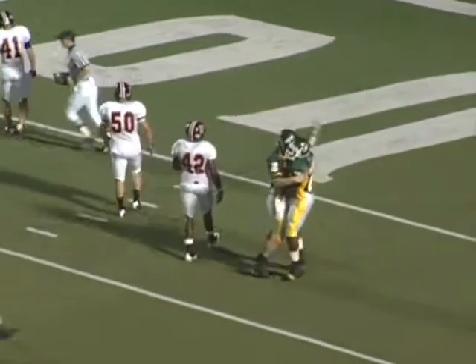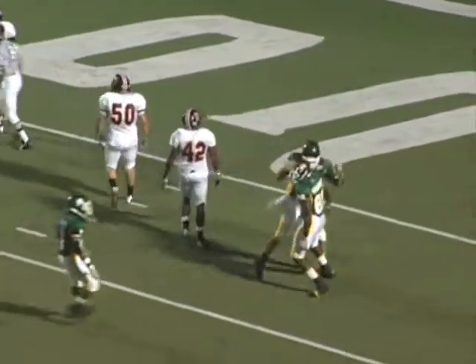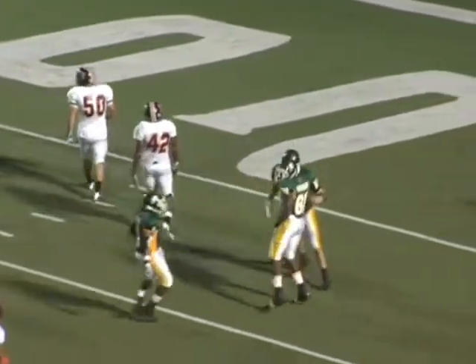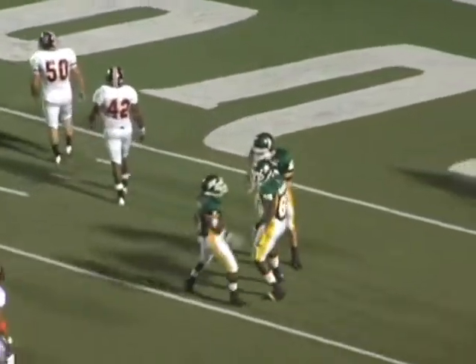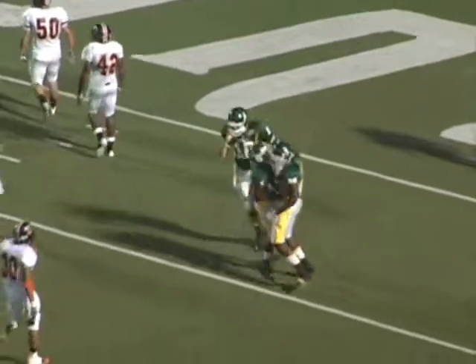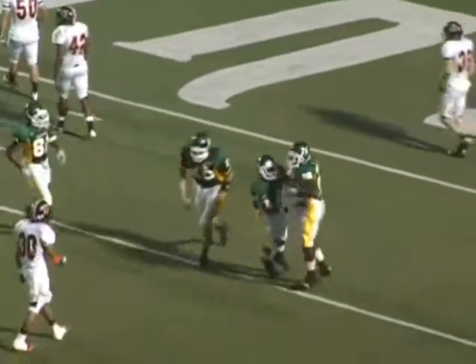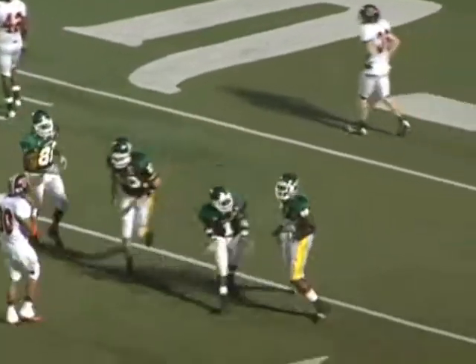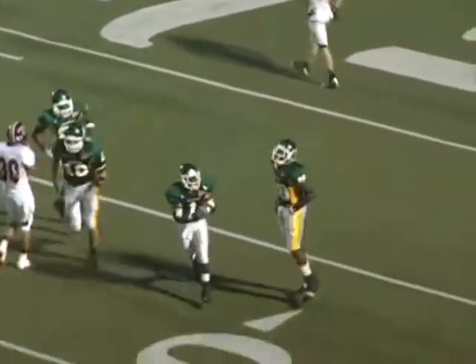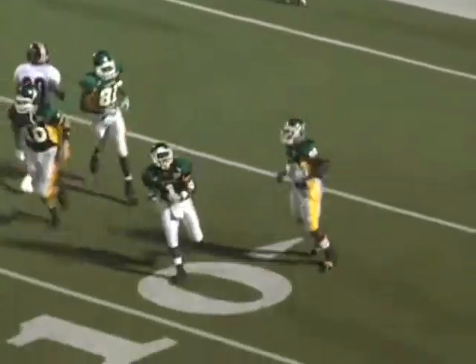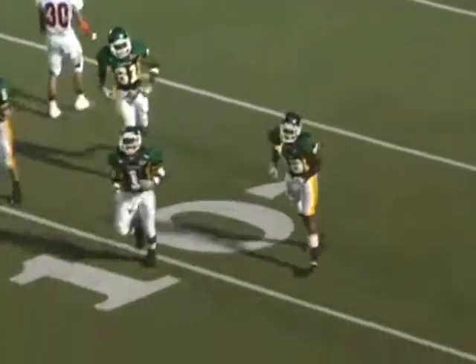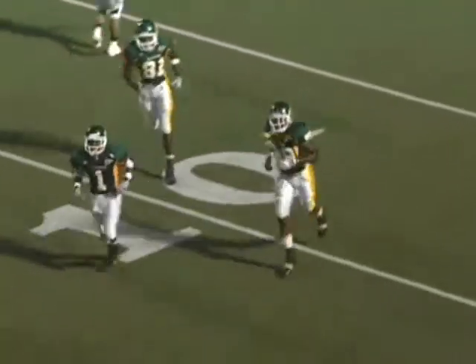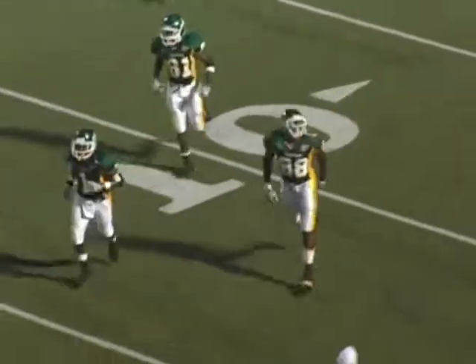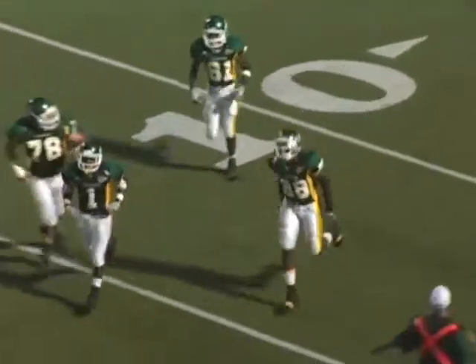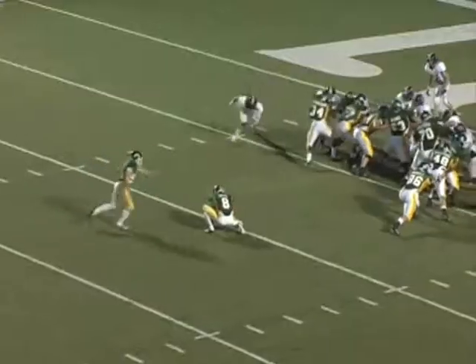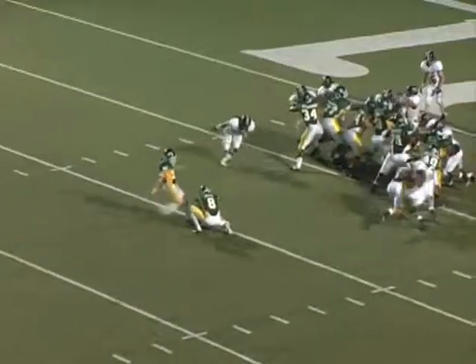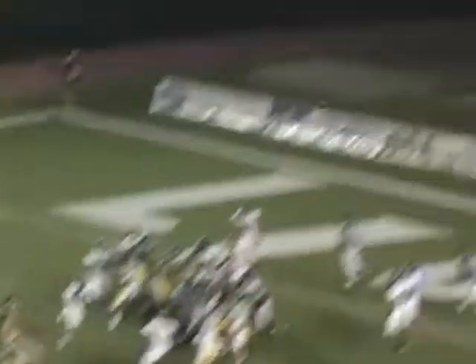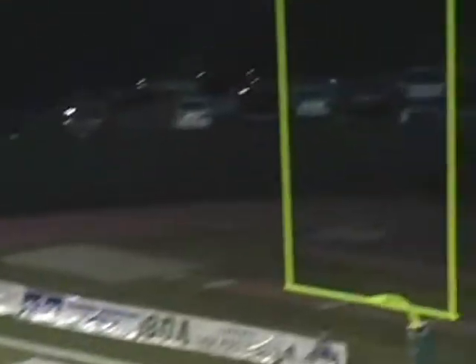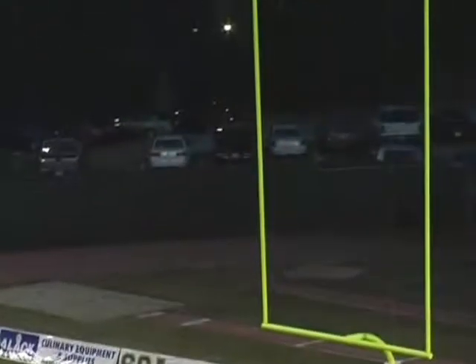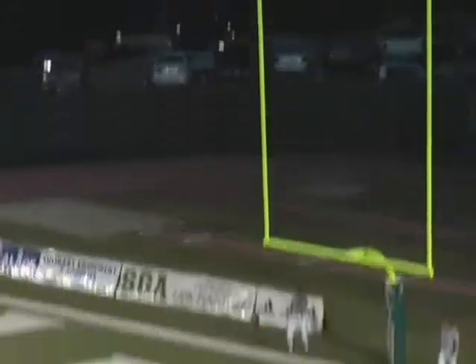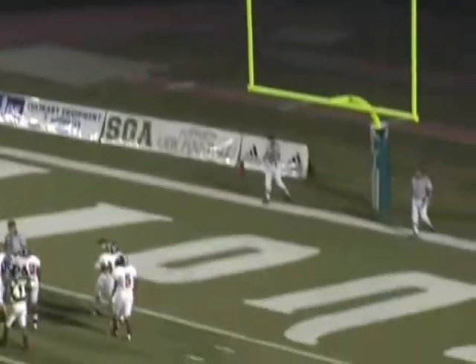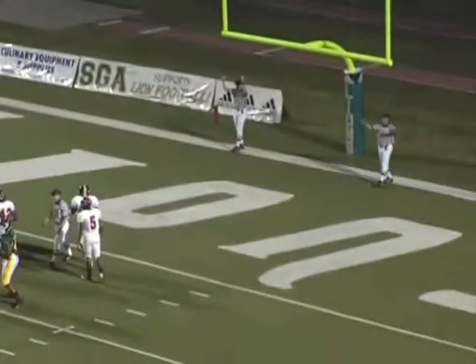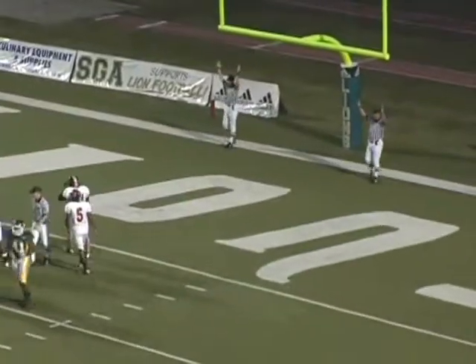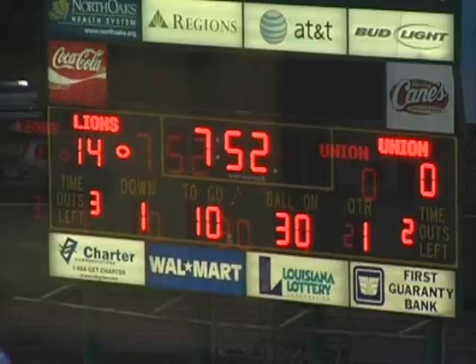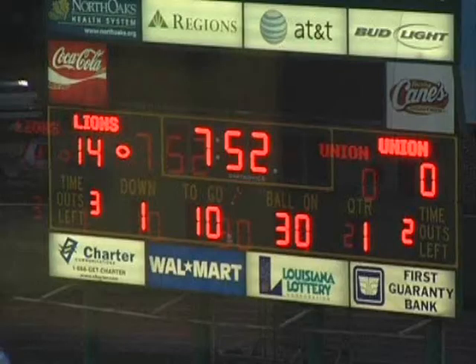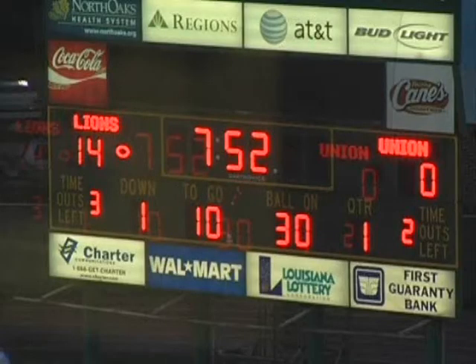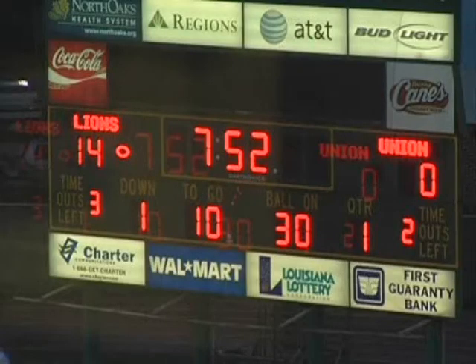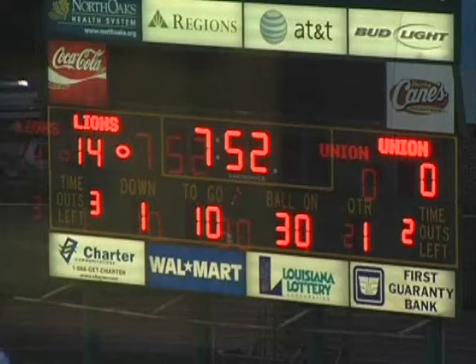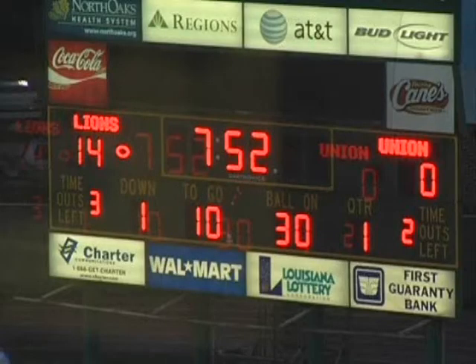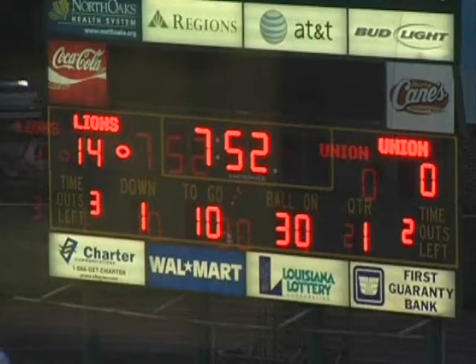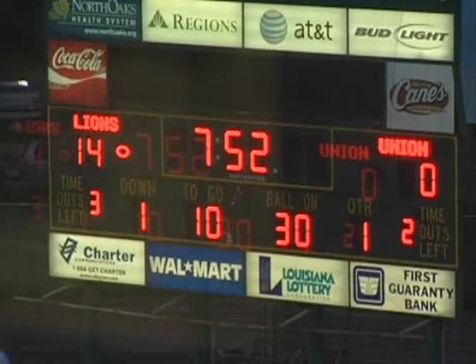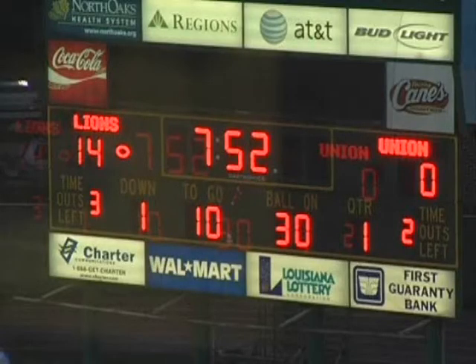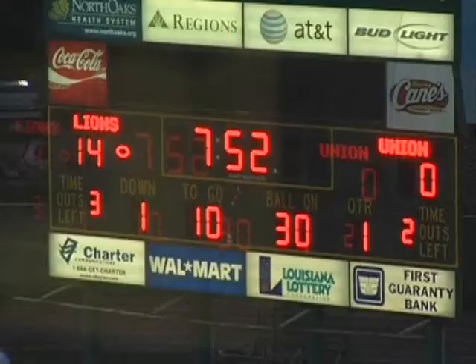Brian had five touchdown passes on the night. Jeff converts the extra point, putting the Lions up 14-zip.